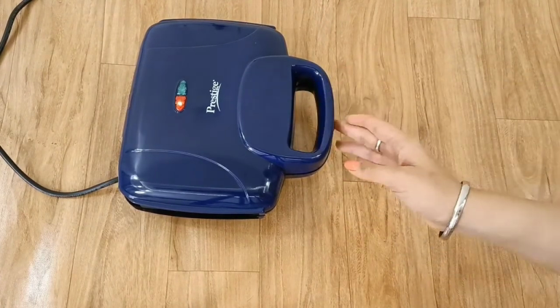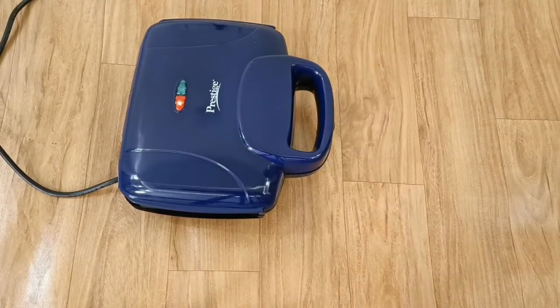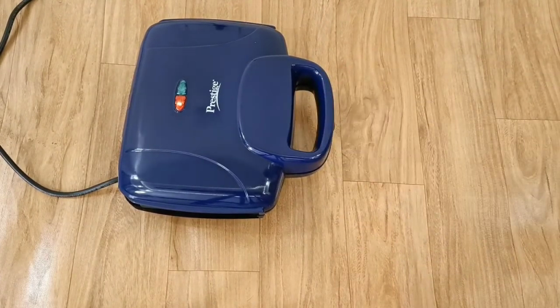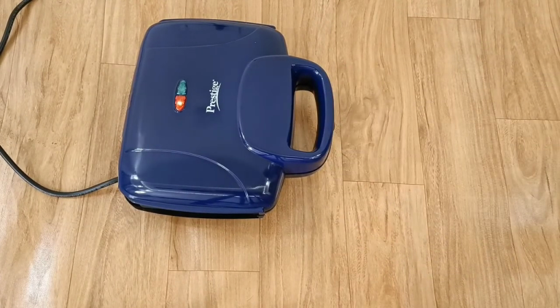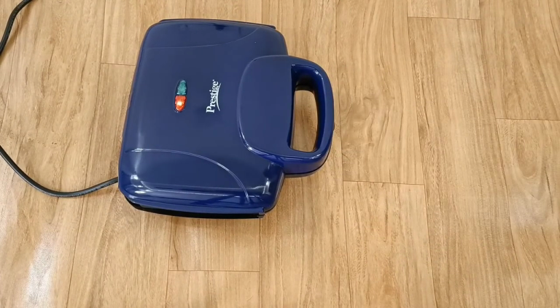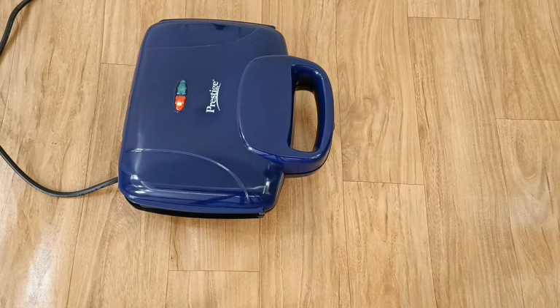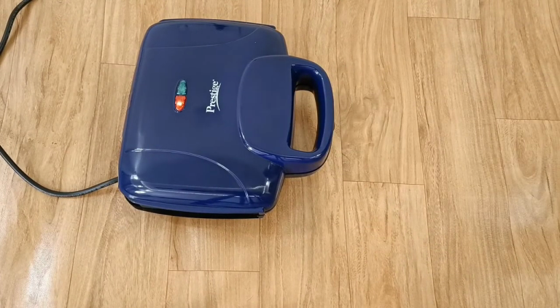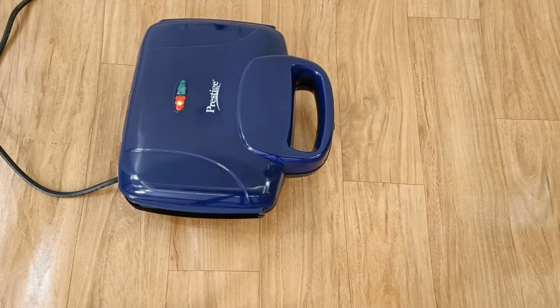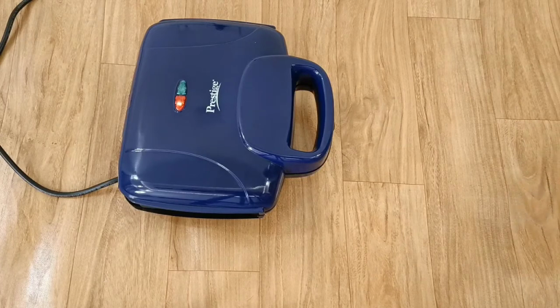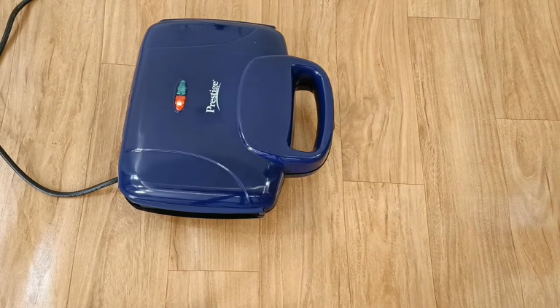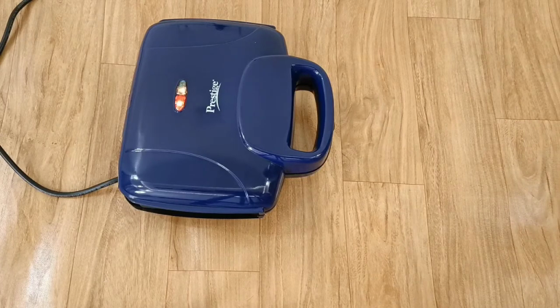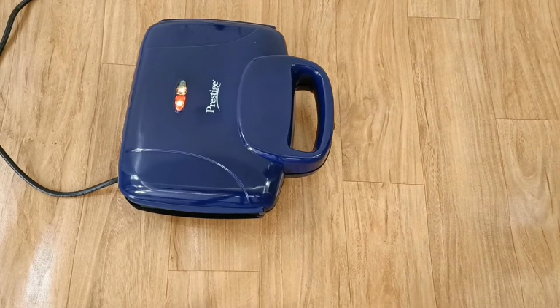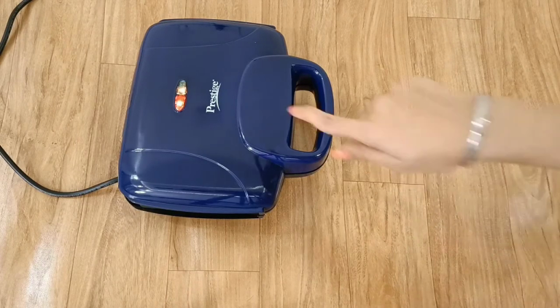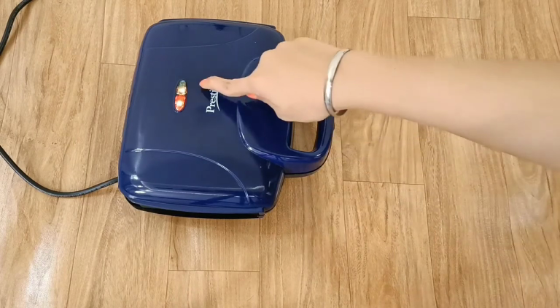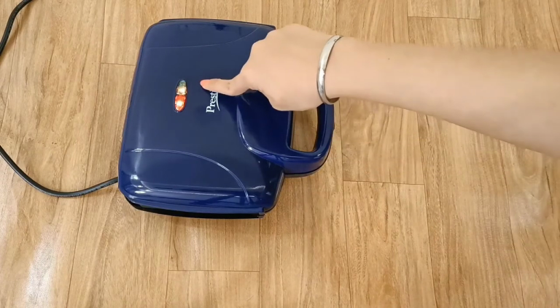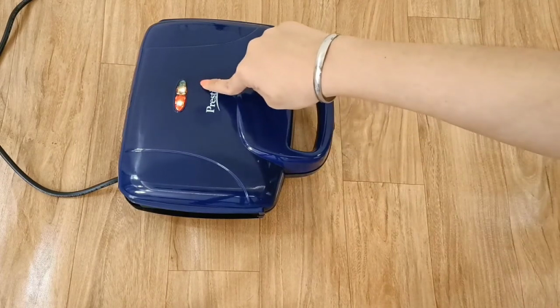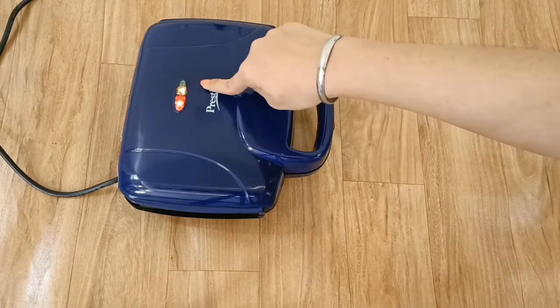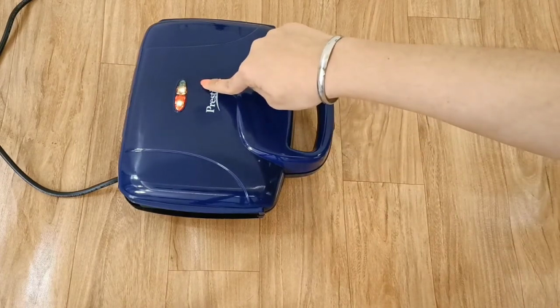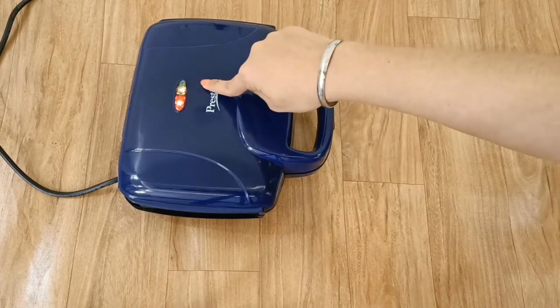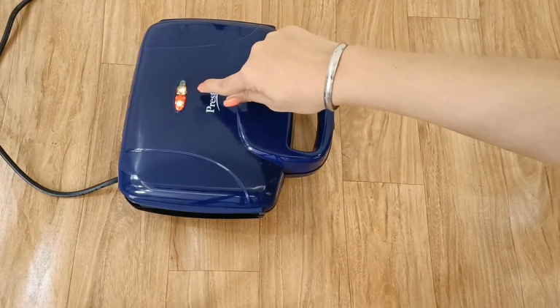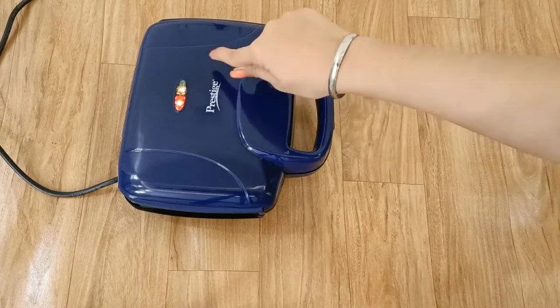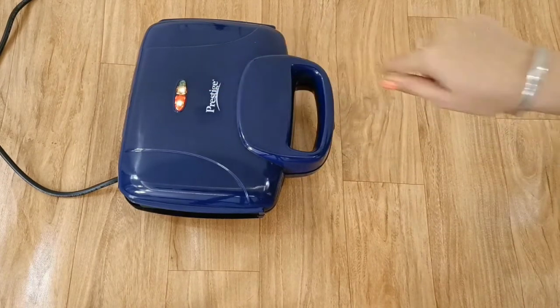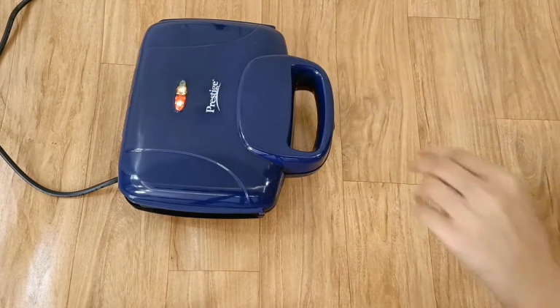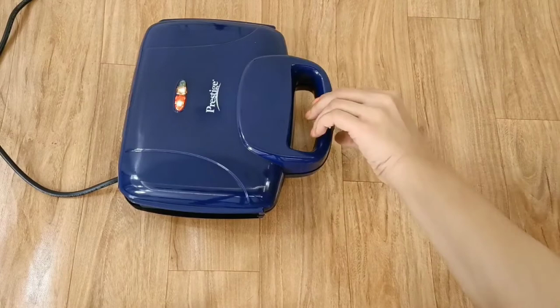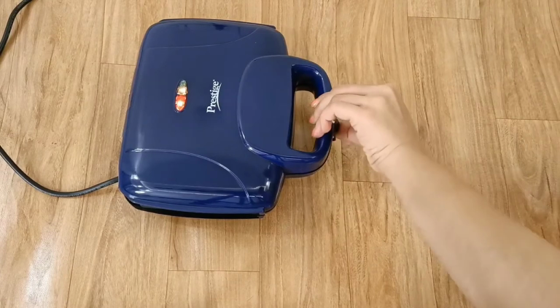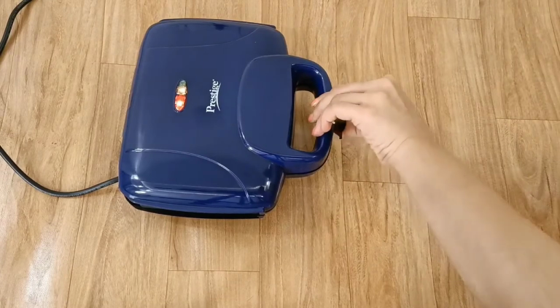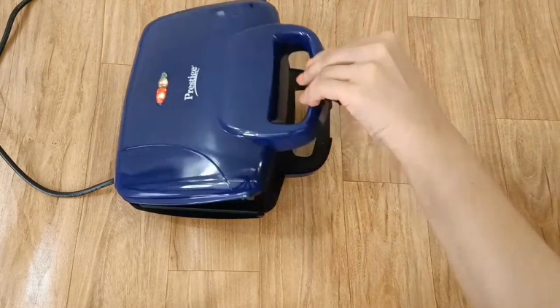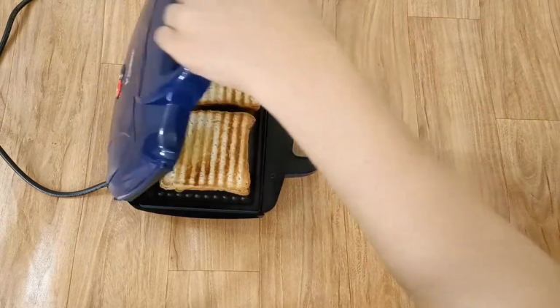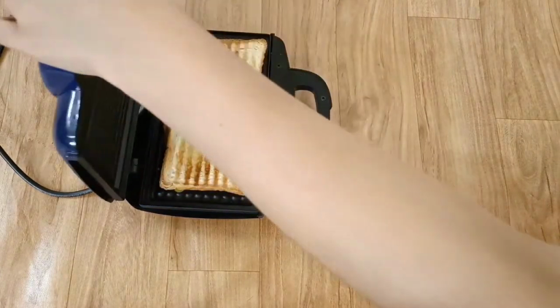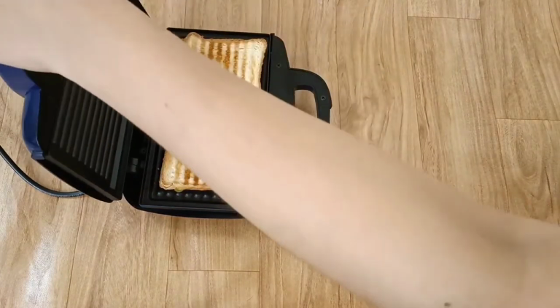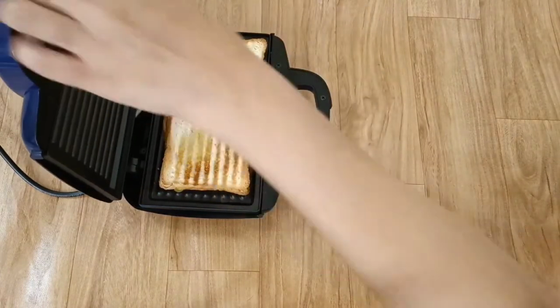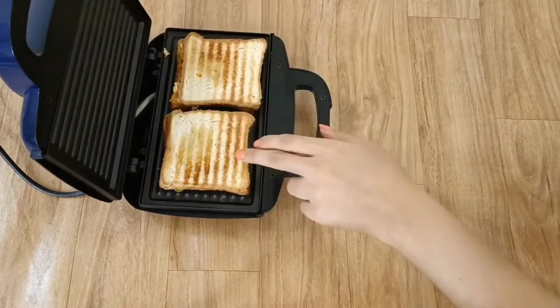The first sandwich takes a little time — two to three minutes. After that, the sandwich maker is already warm, so back-to-back sandwiches will be very quick and easy.